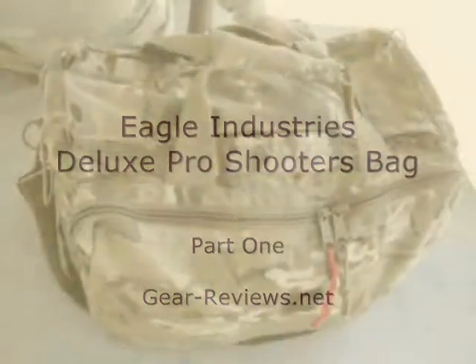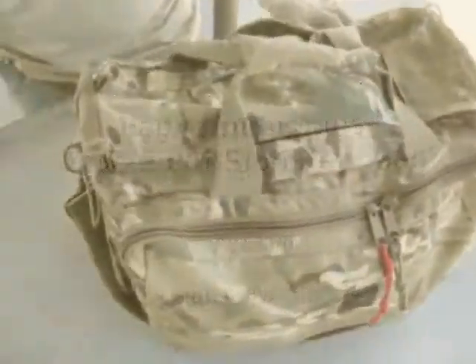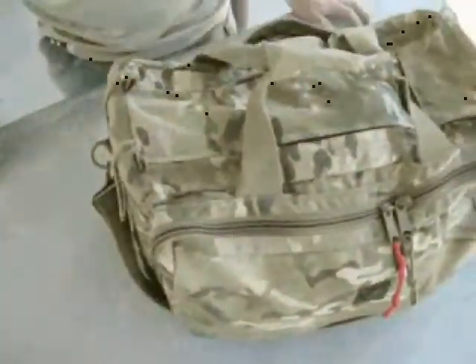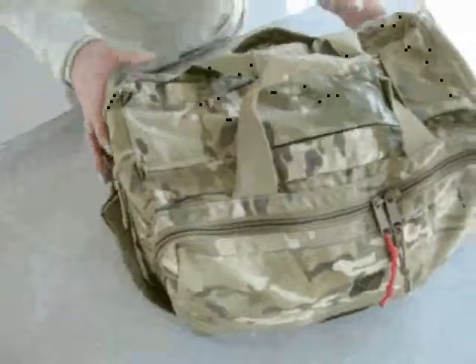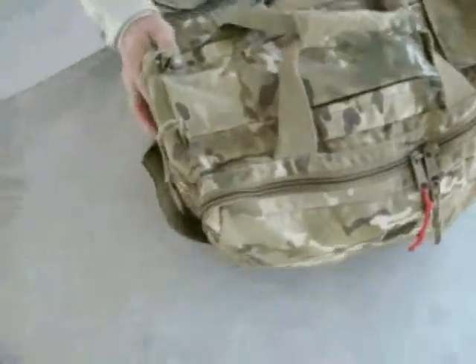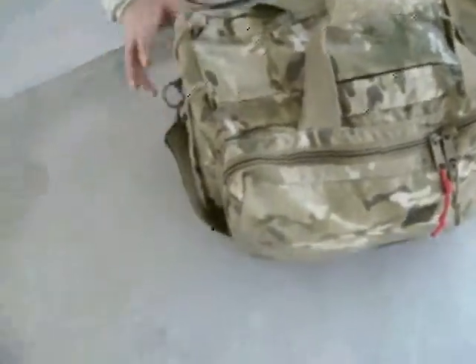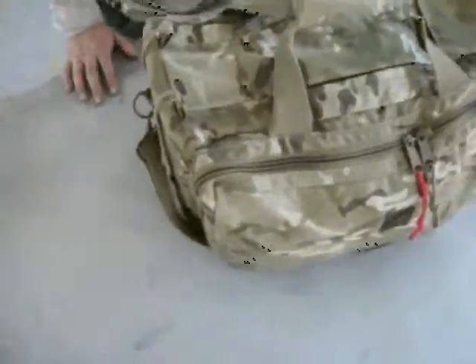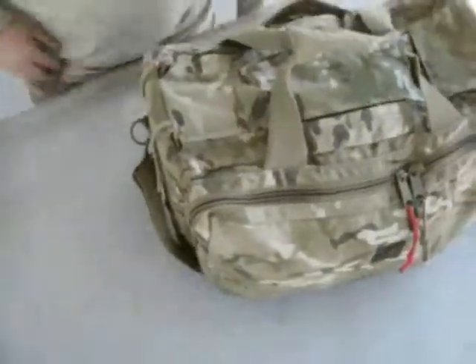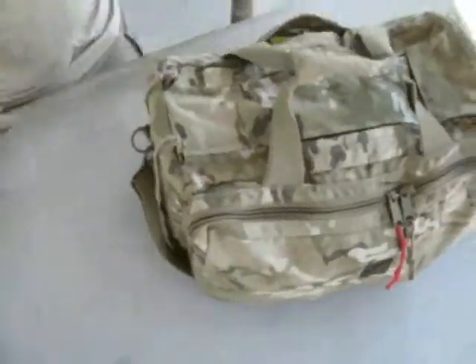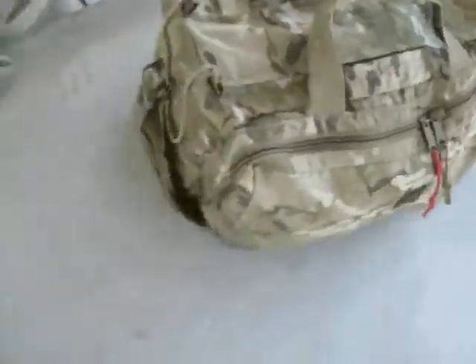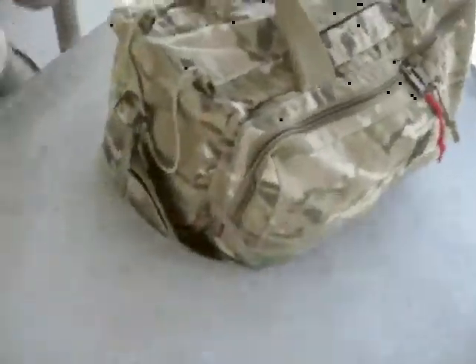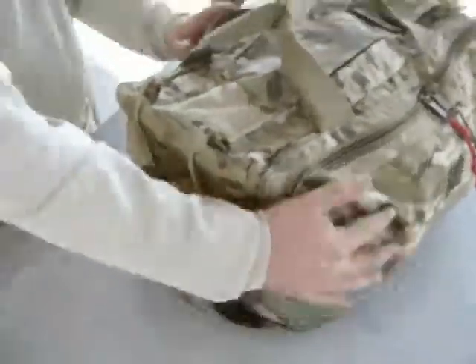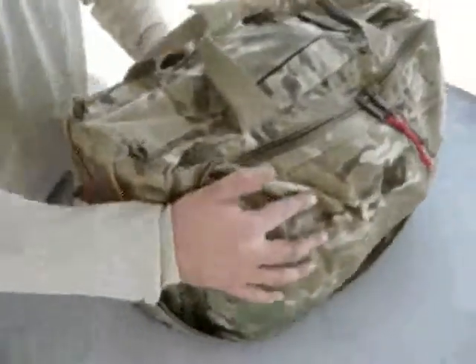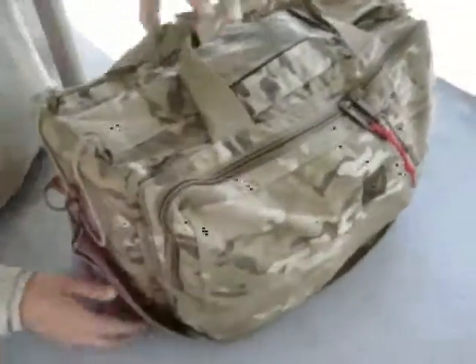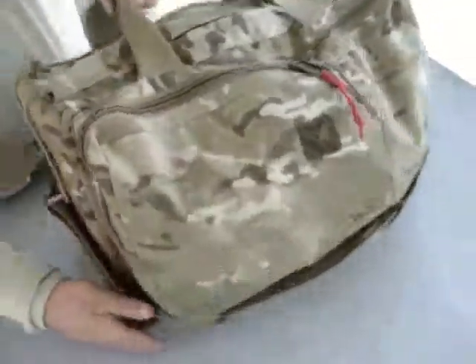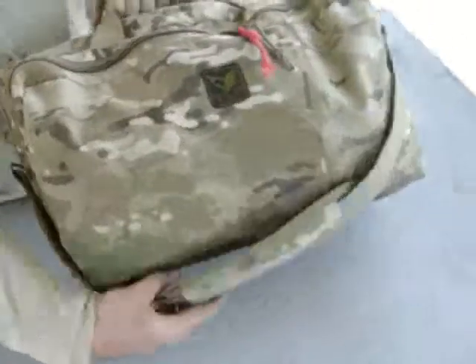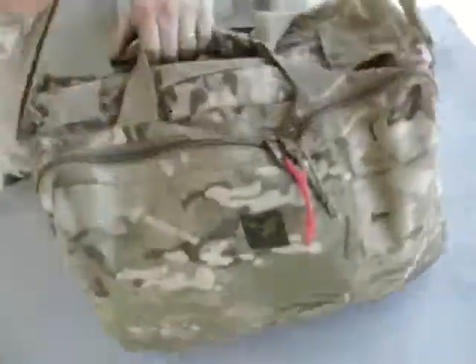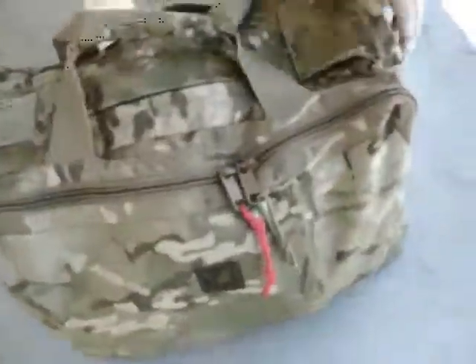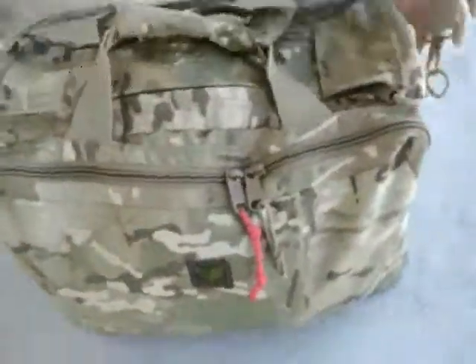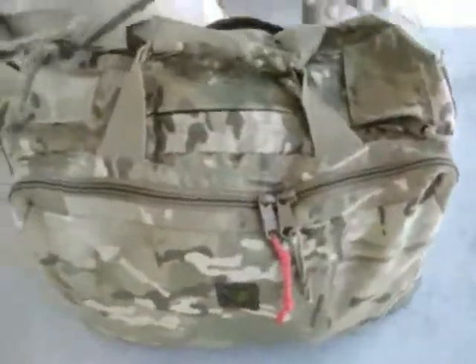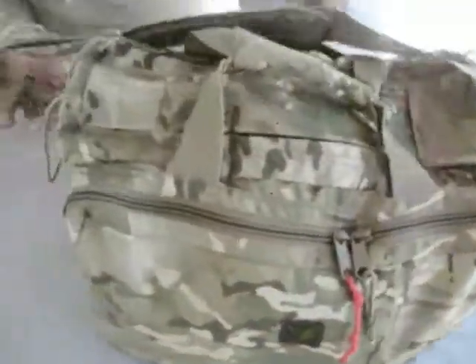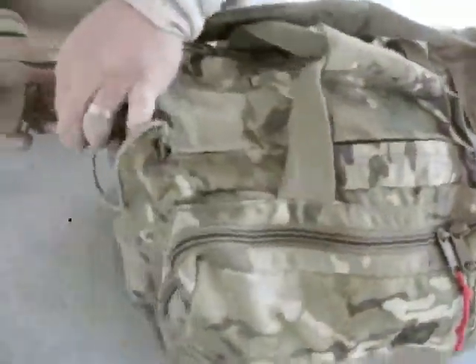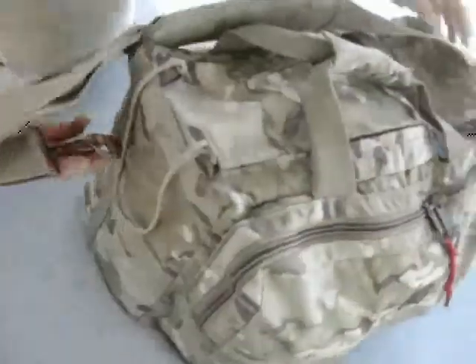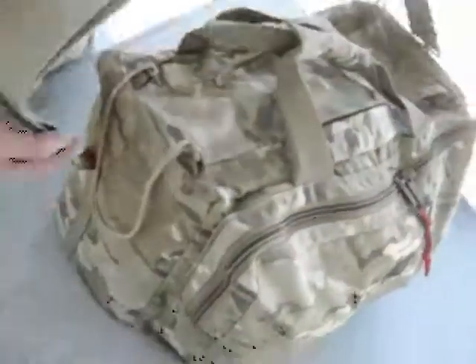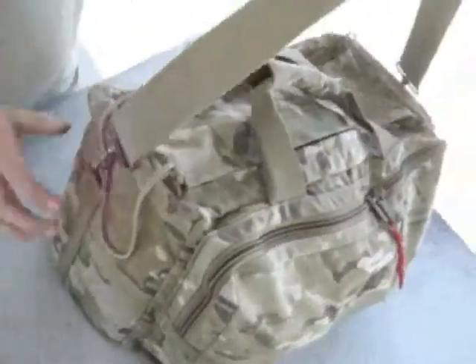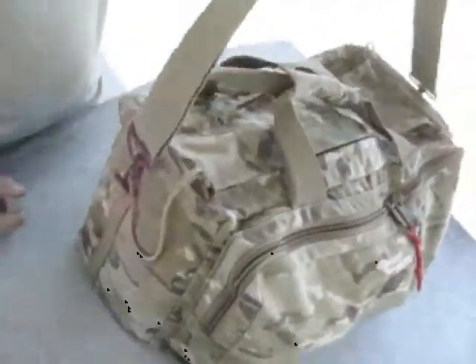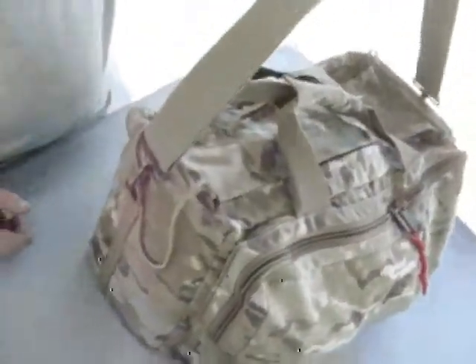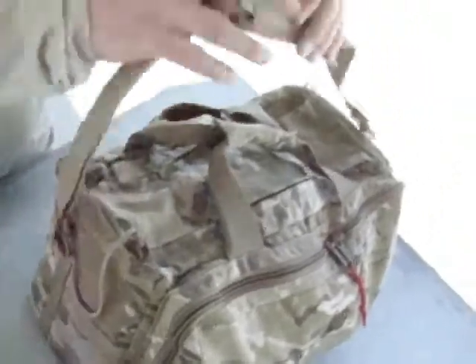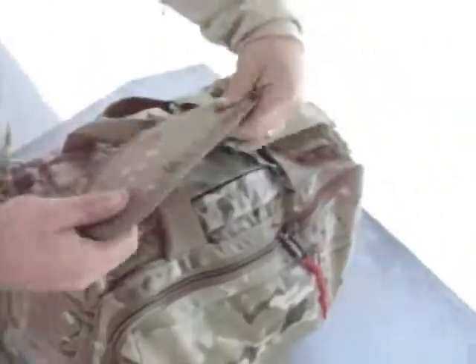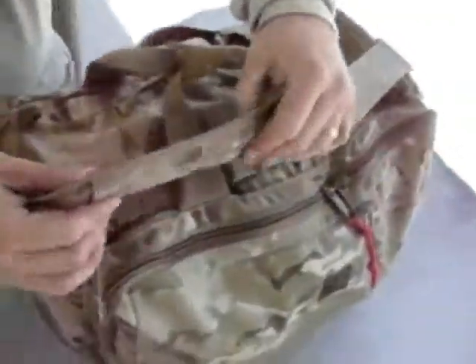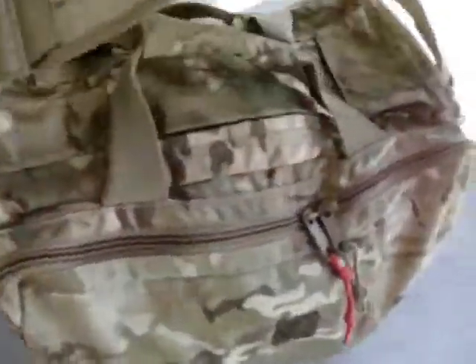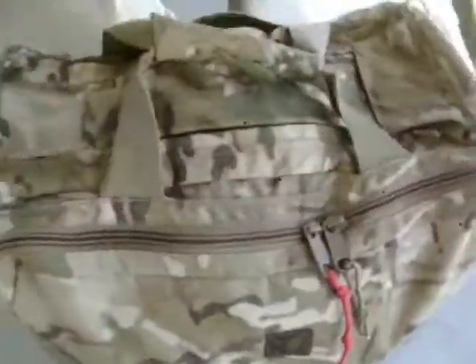Looking at the Eagle Deluxe Shooter's bag today. This bag is in multi-cam. It's got nice metal D-rings here for the shoulder strap, with a nice padded shoulder strap.